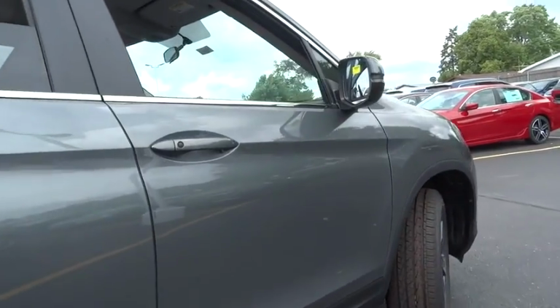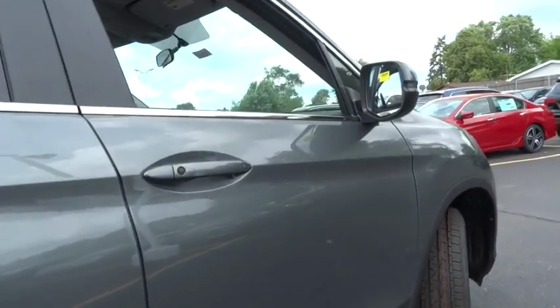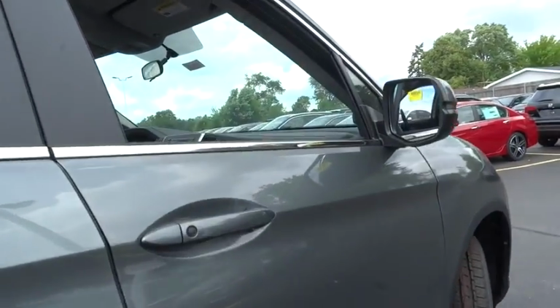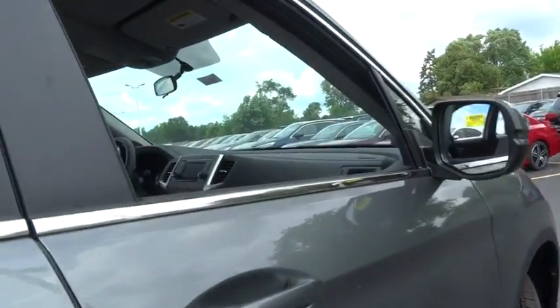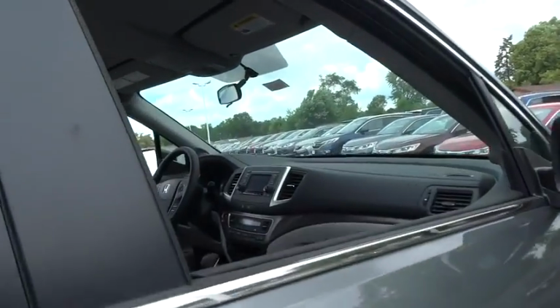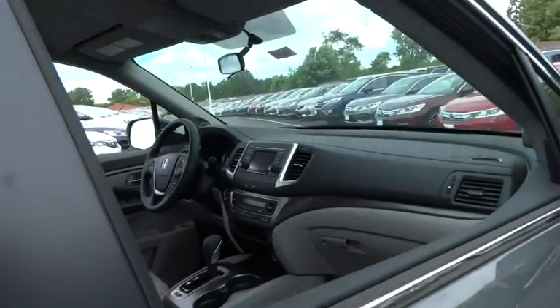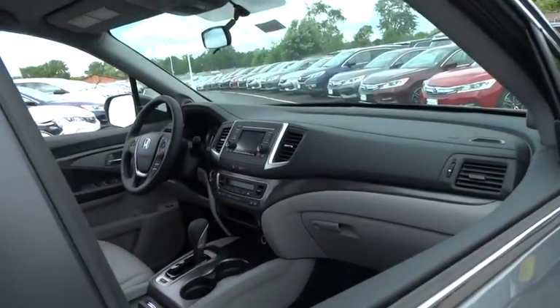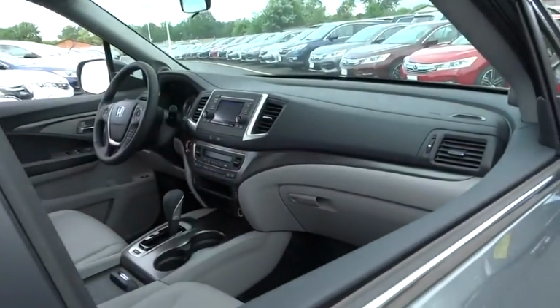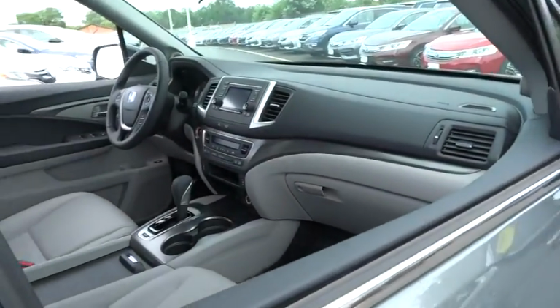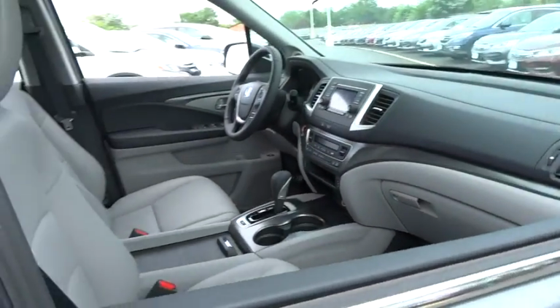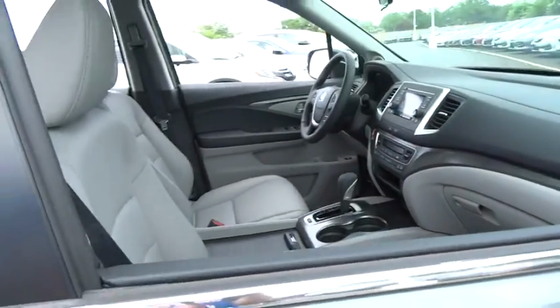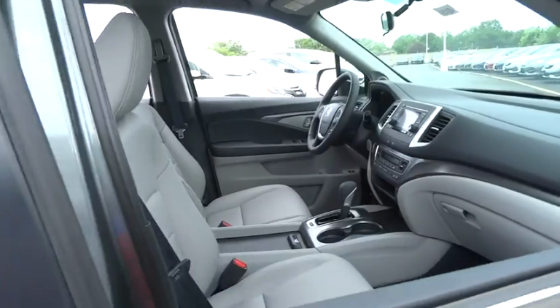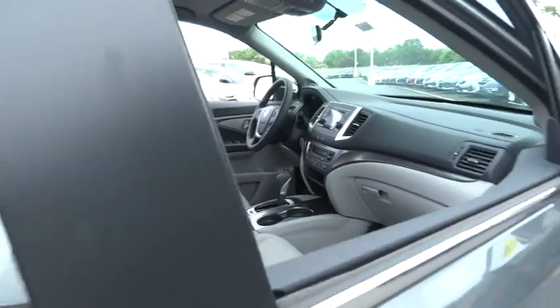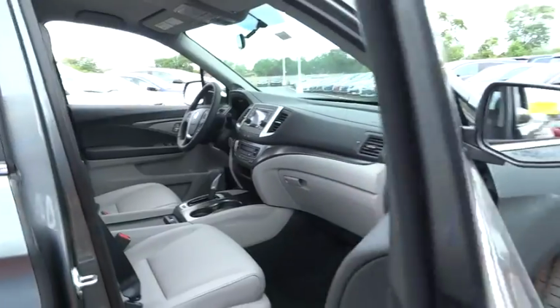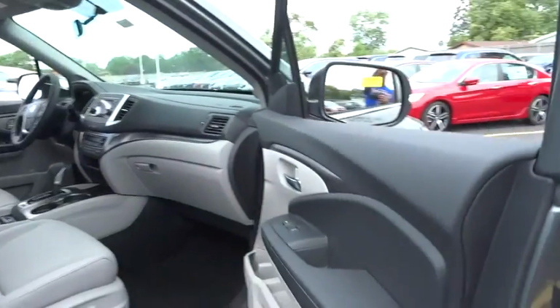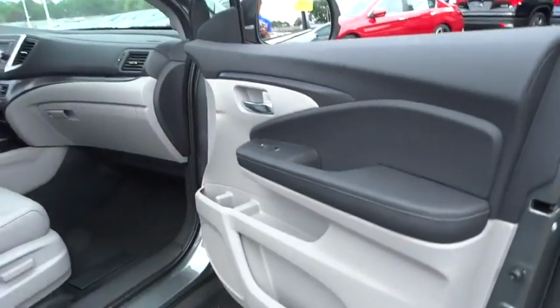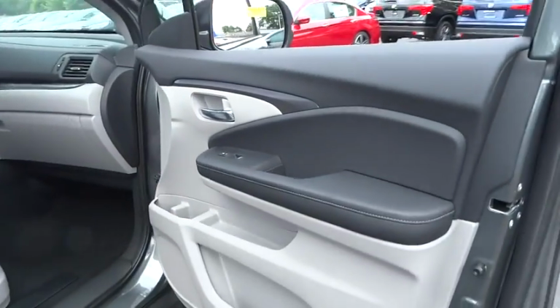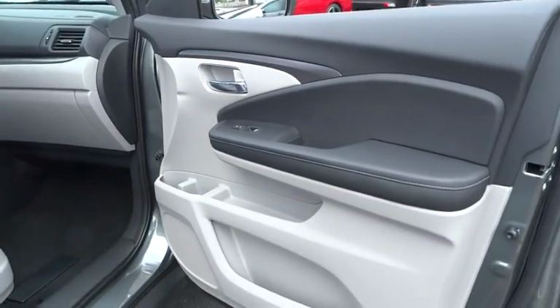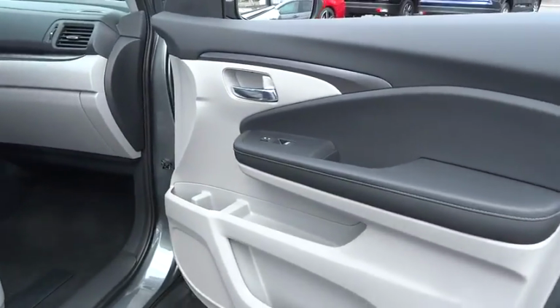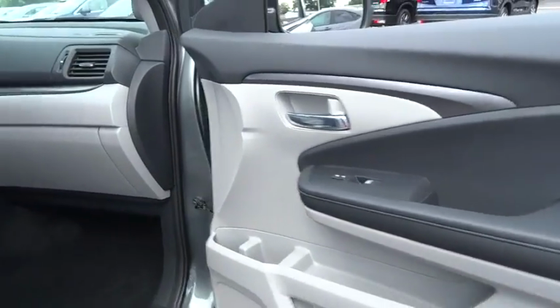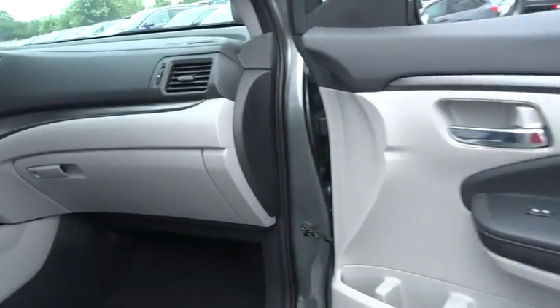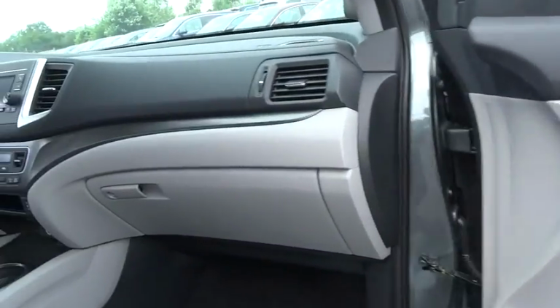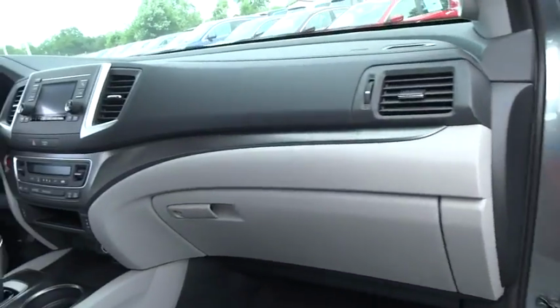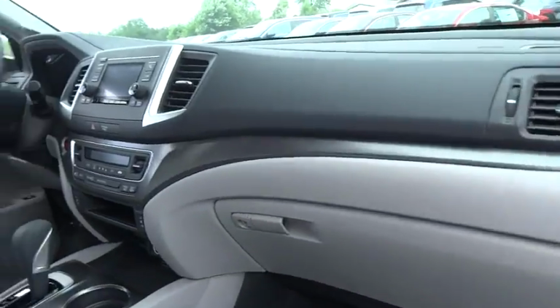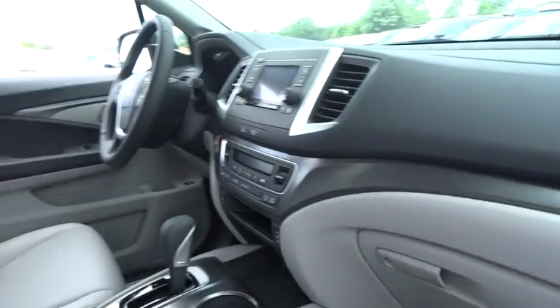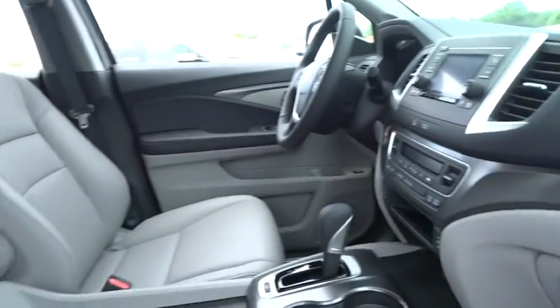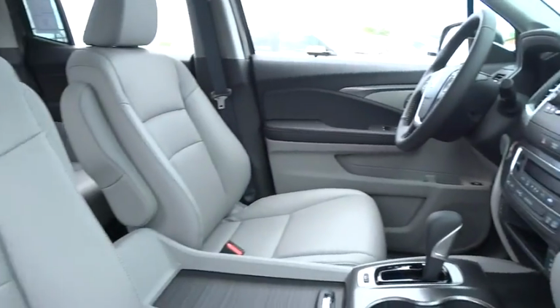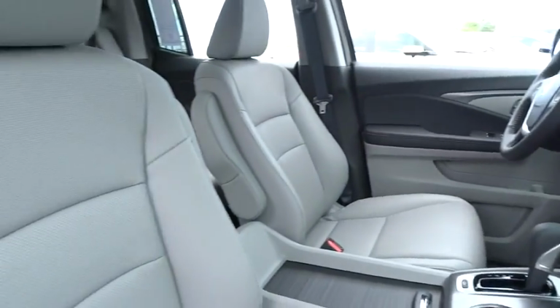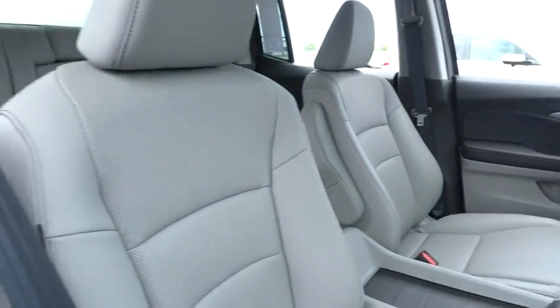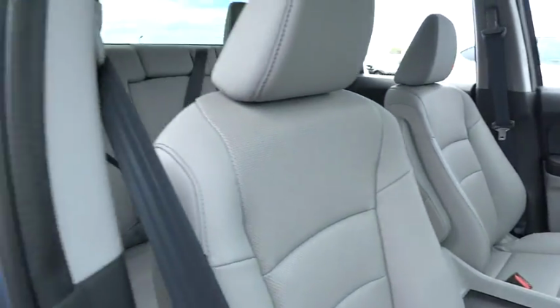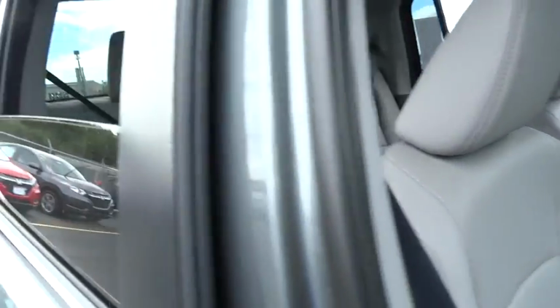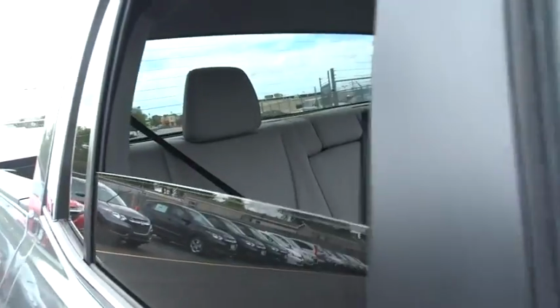Here are some of this vehicle's great options: keyless entry, traction control, steering wheel audio control, remote engine start, power passenger seat, stability control, anti-lock braking system, tow hitch.